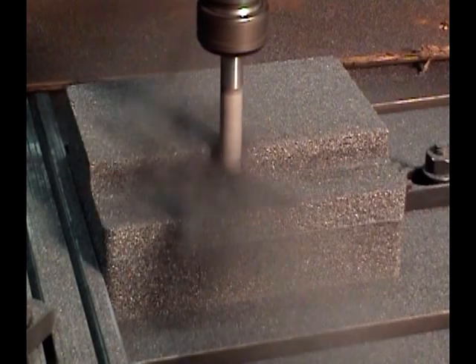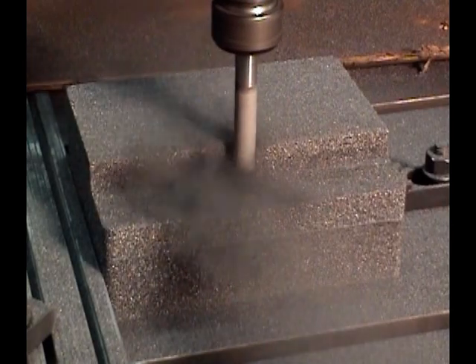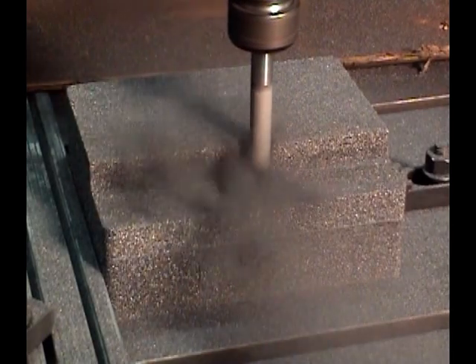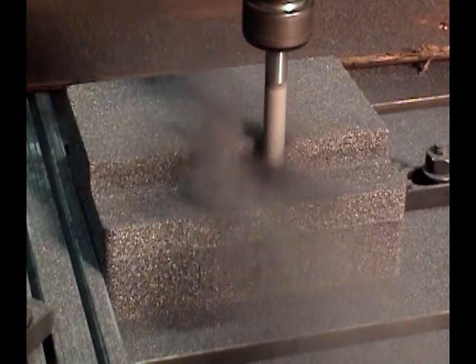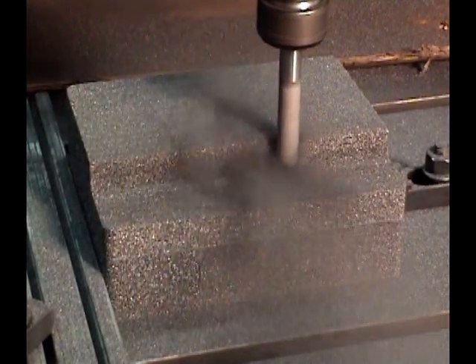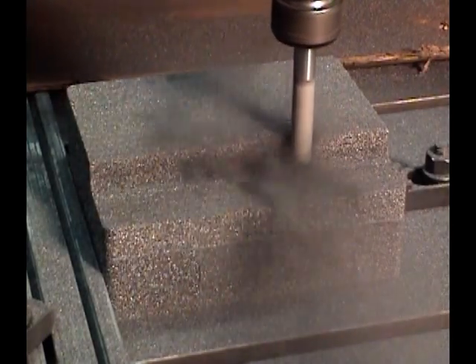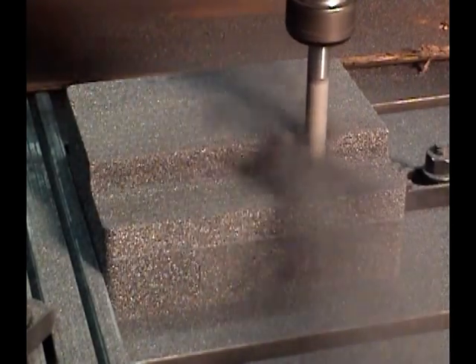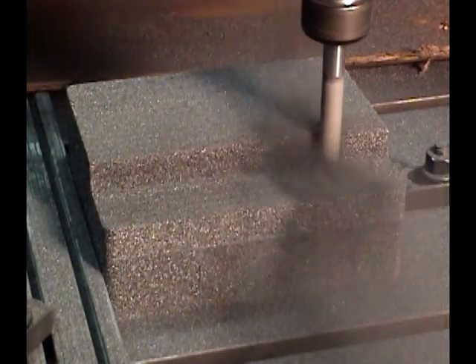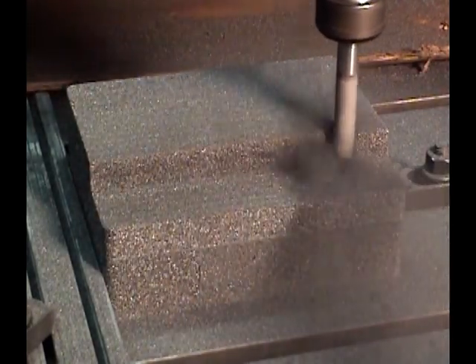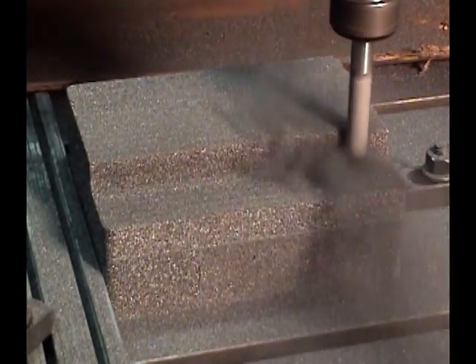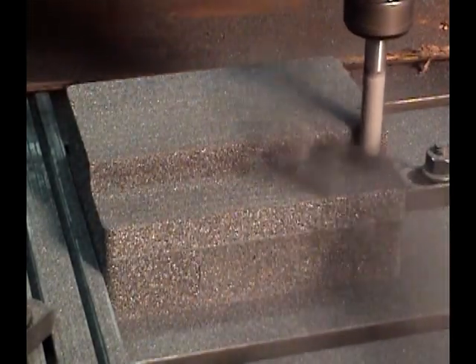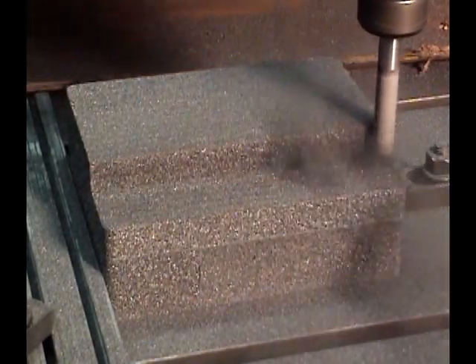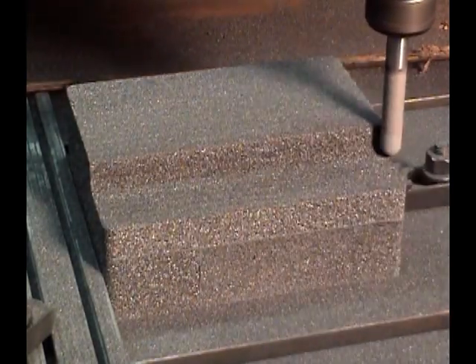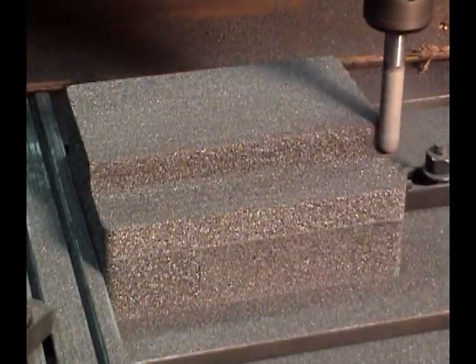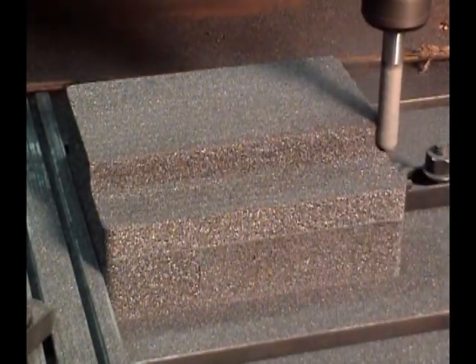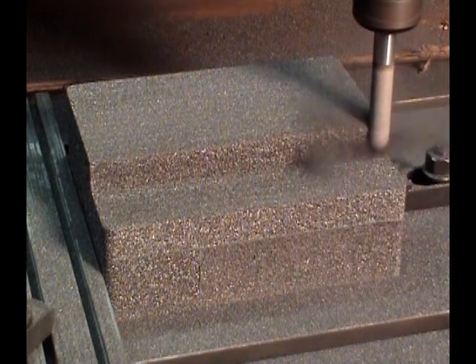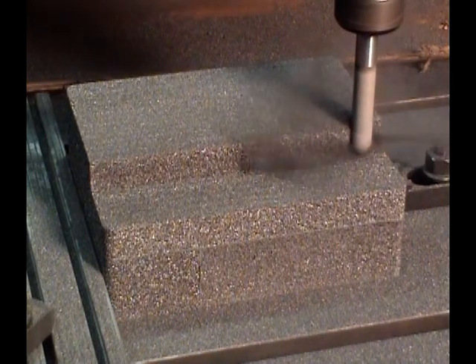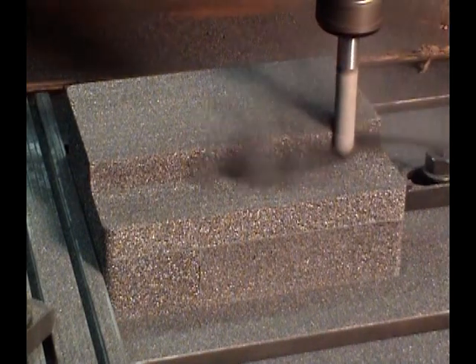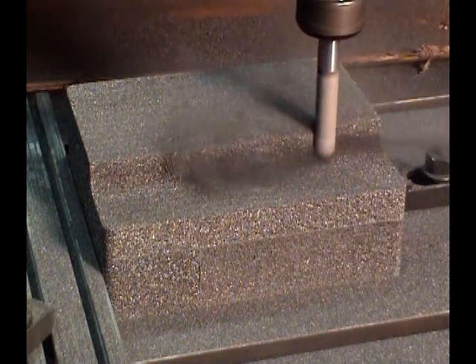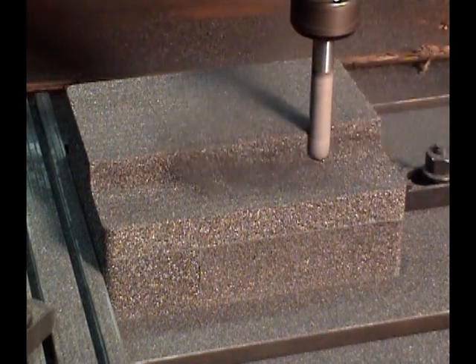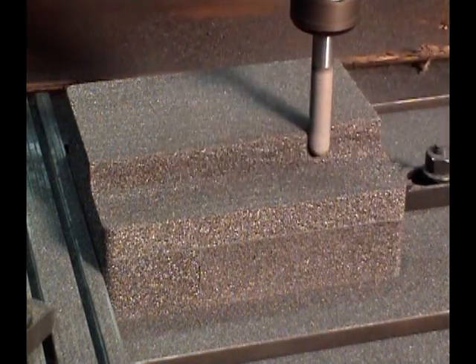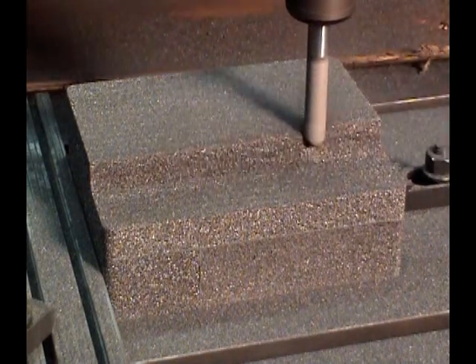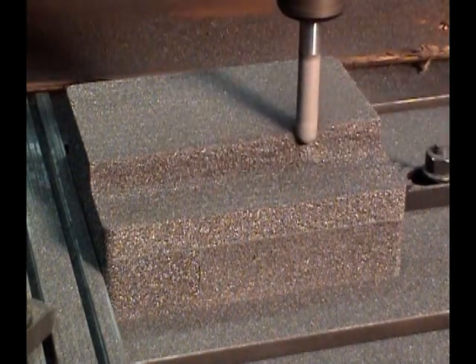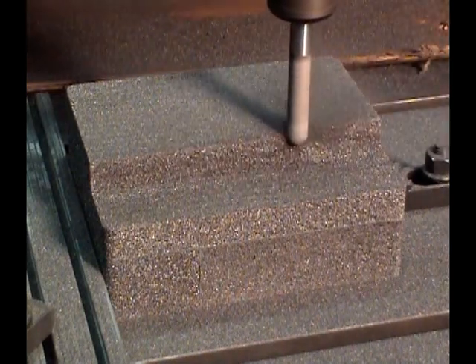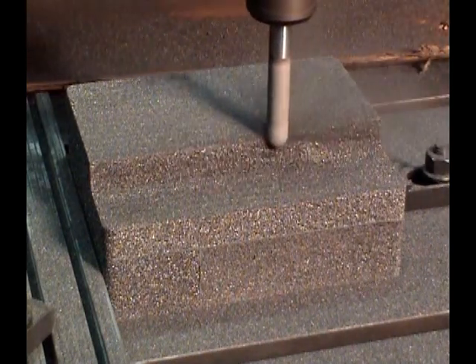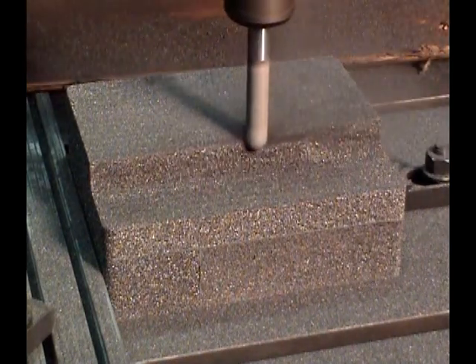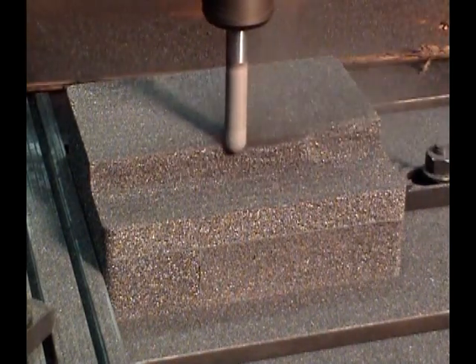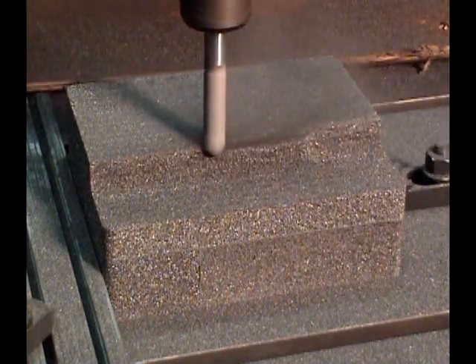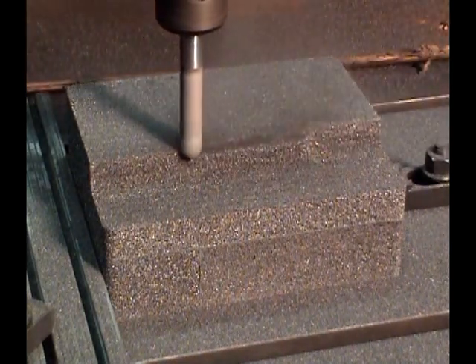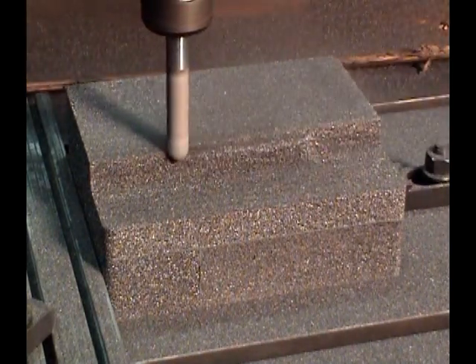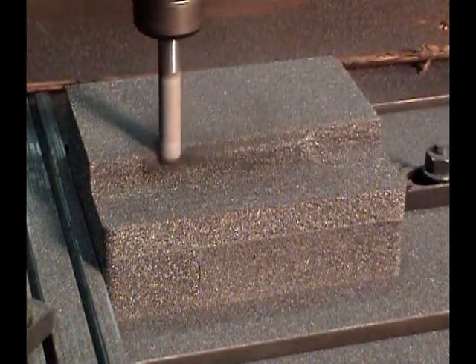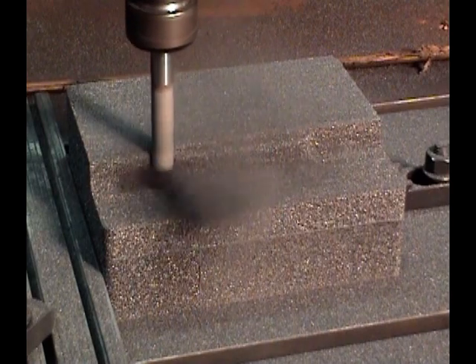In this clip, we are rough machining carbon foam prior to applying composite prepreg. Both smooth and sharp contours are easily machined into carbon foam.